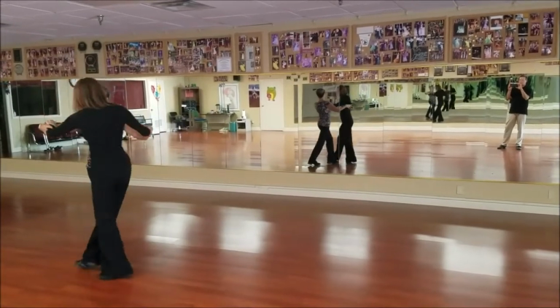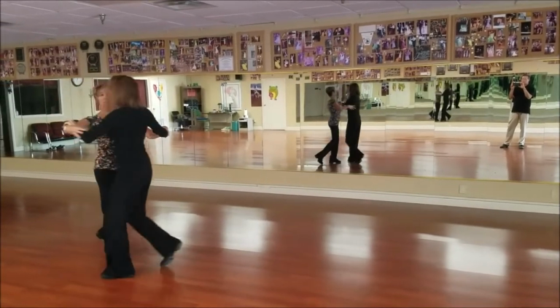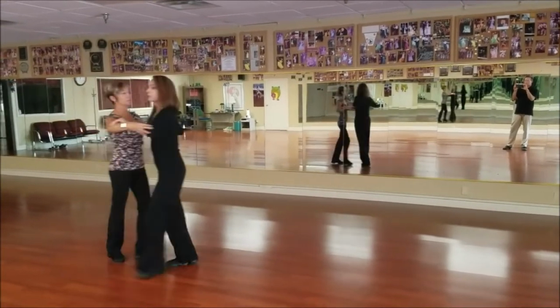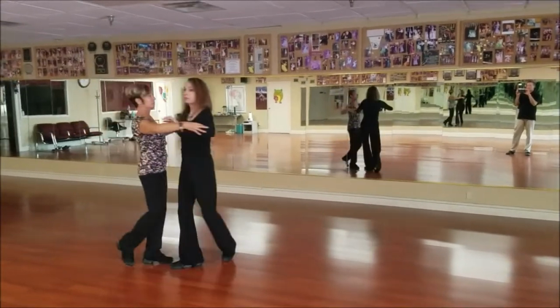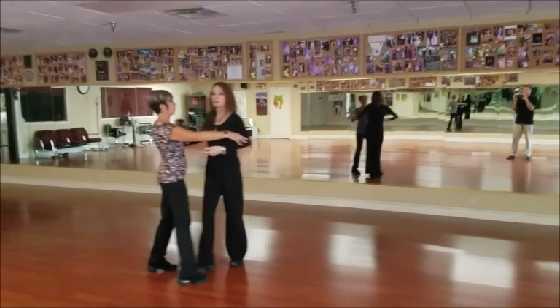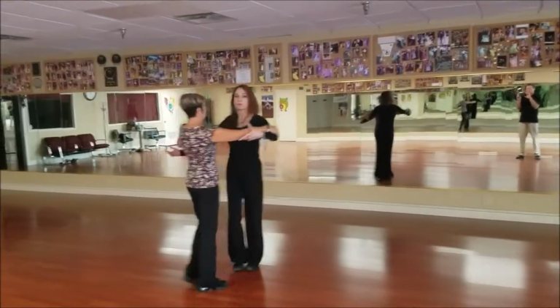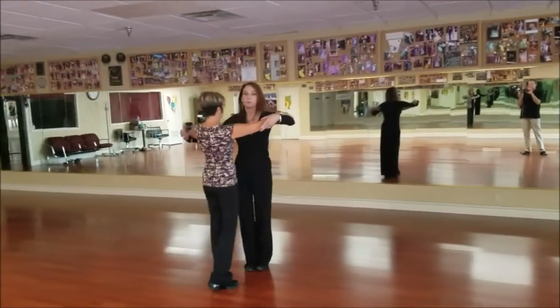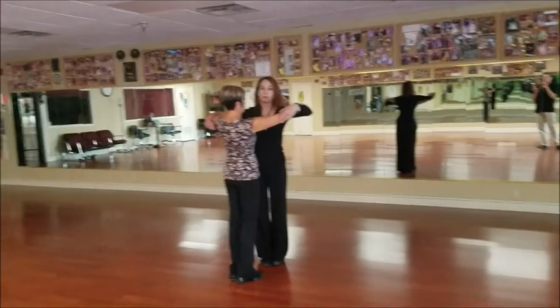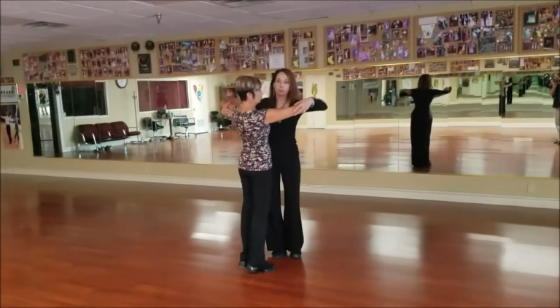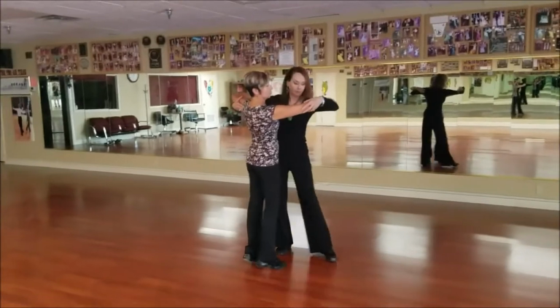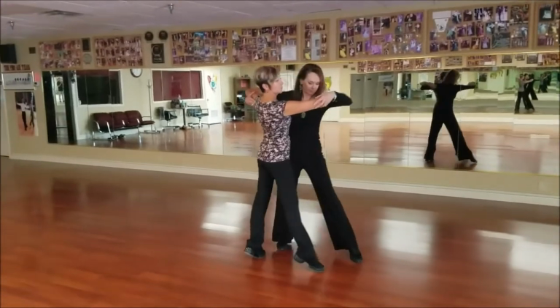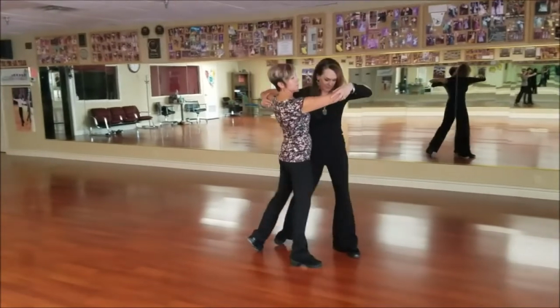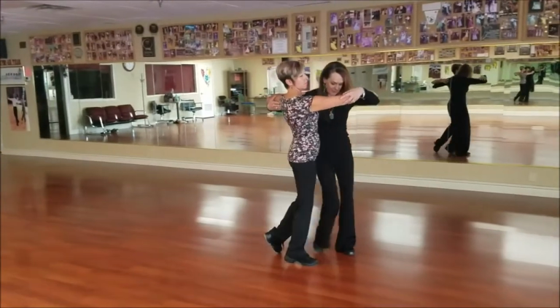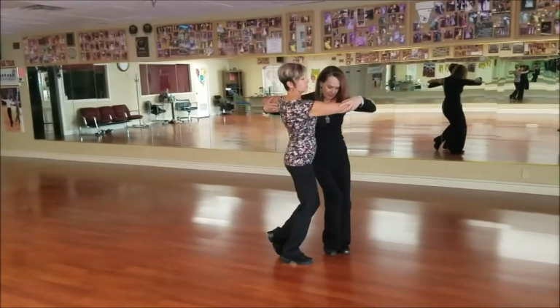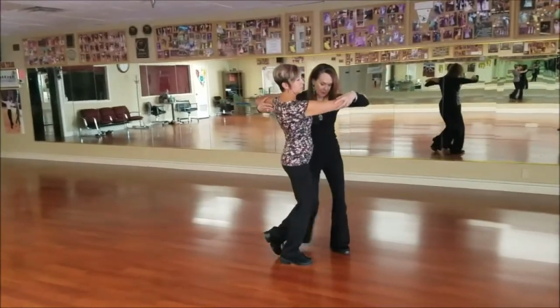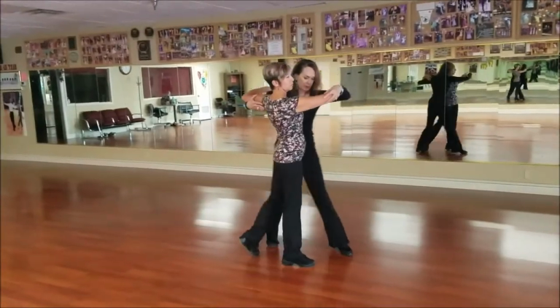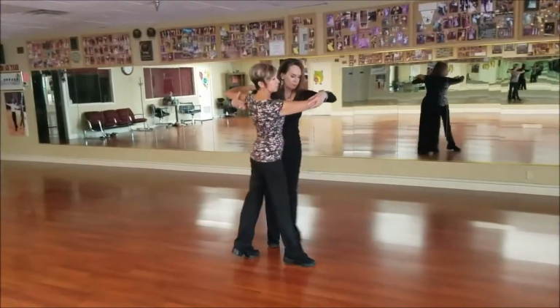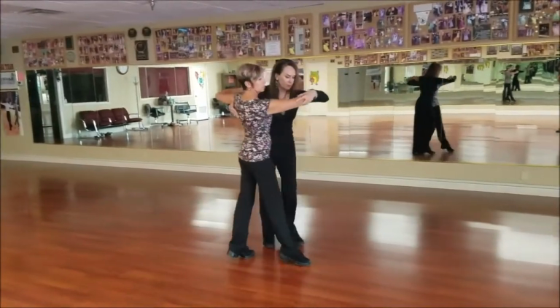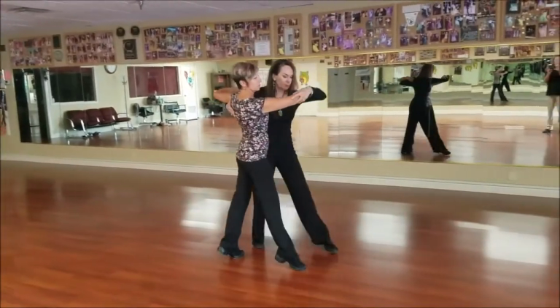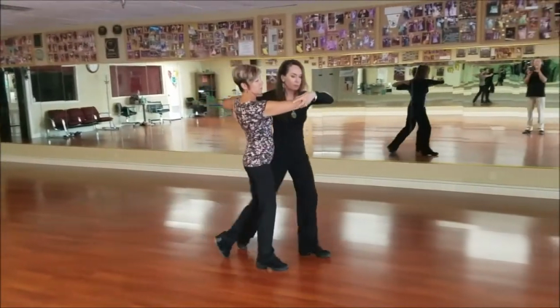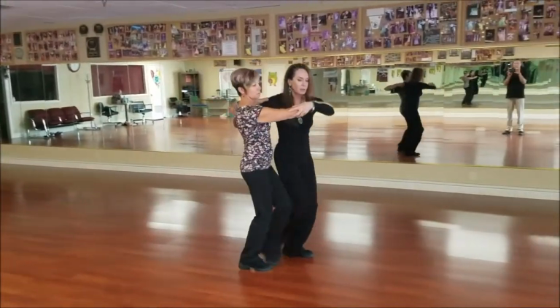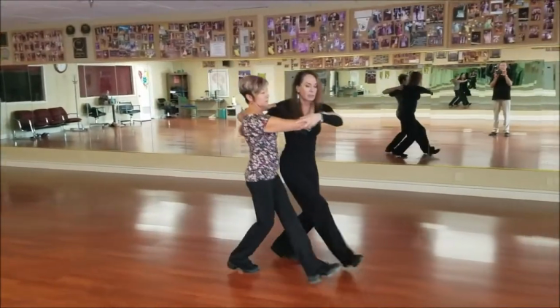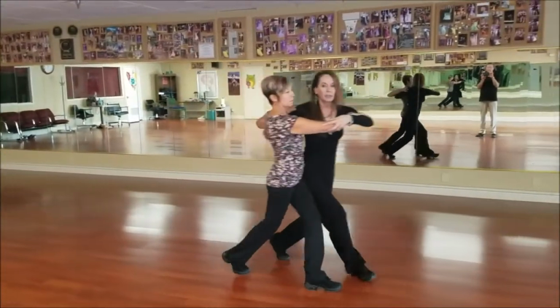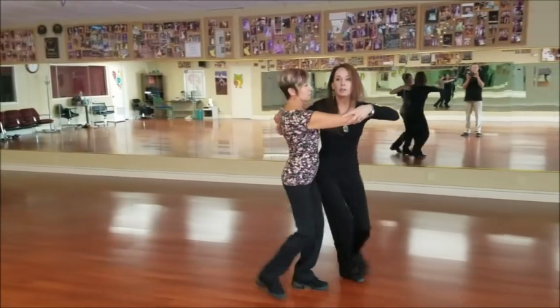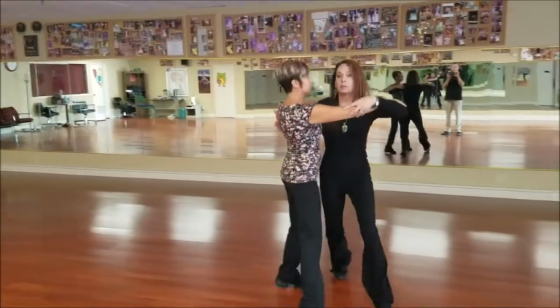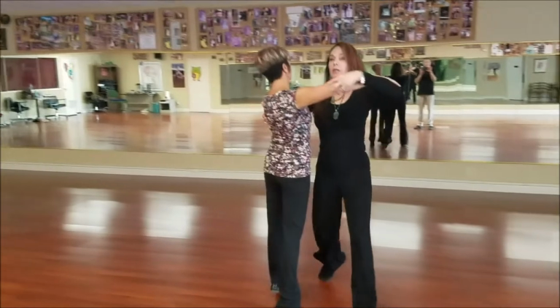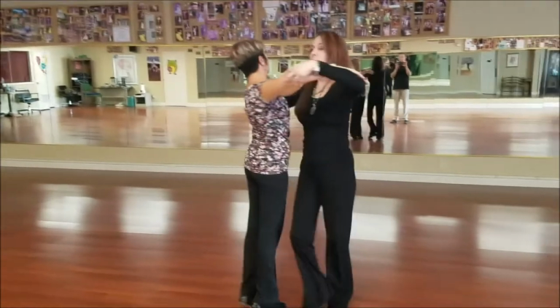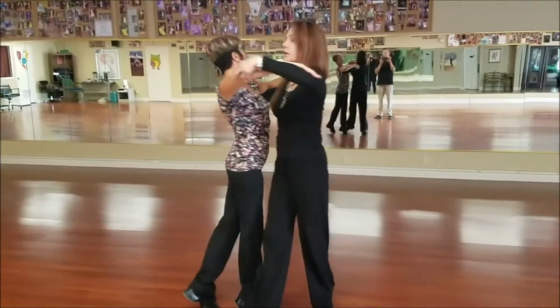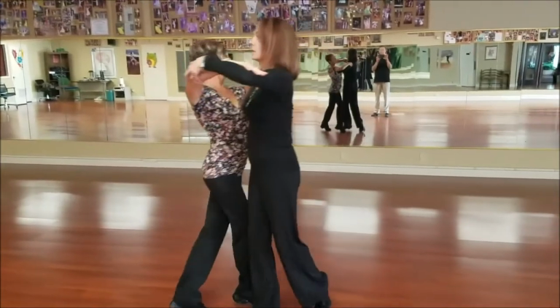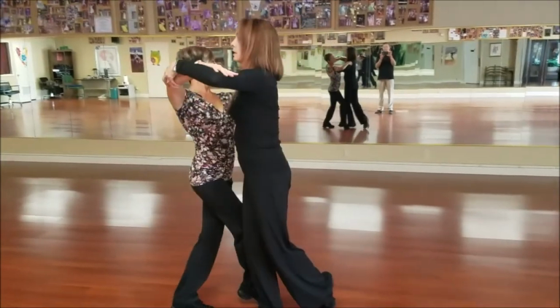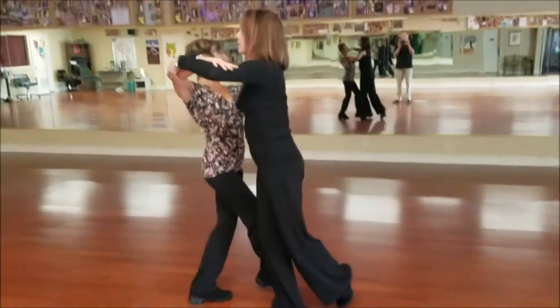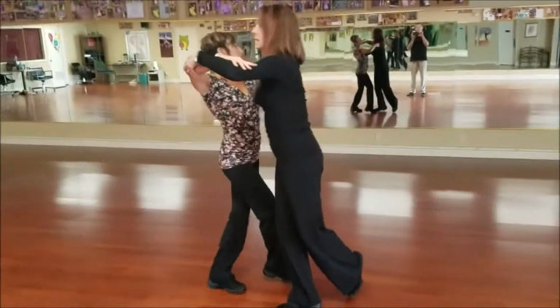And now we're going from the promenade position, so we're both going to promenade and then I'll come around.